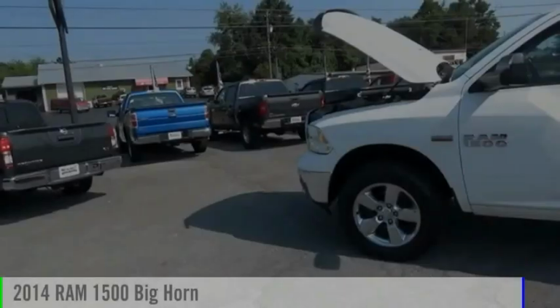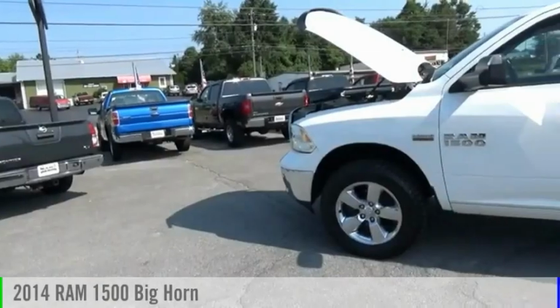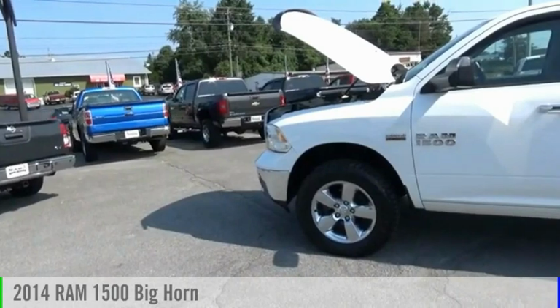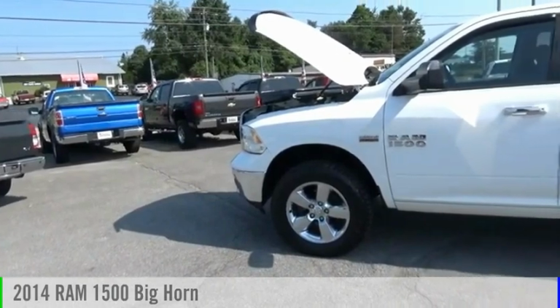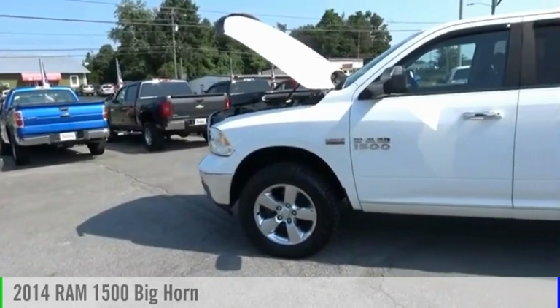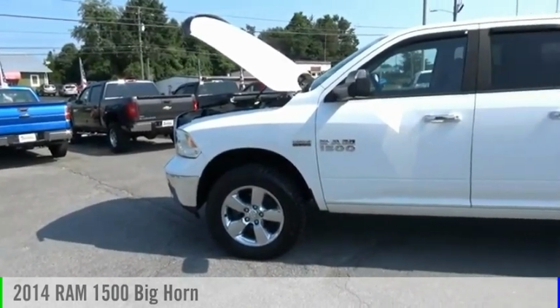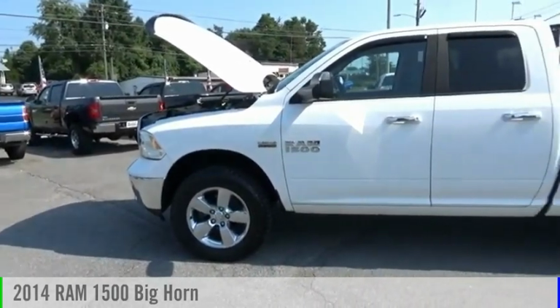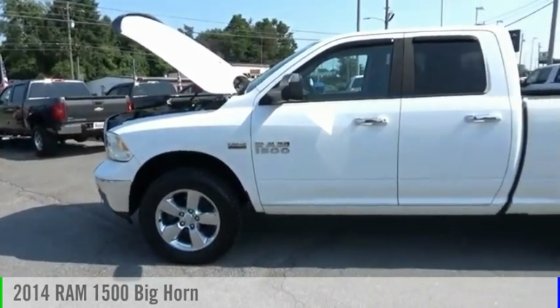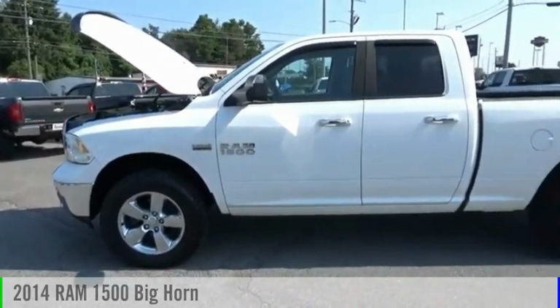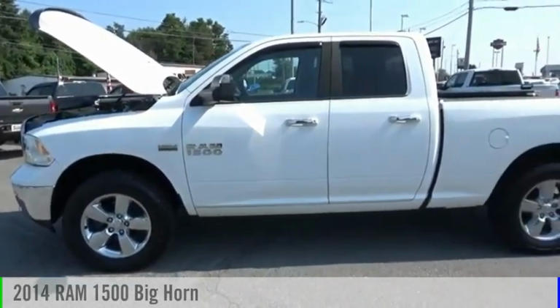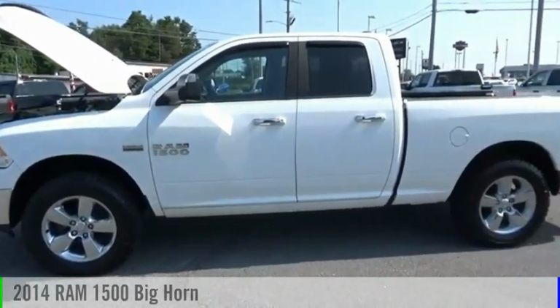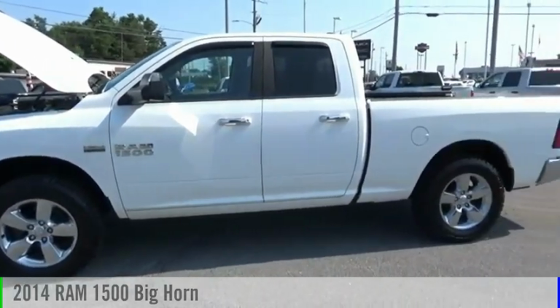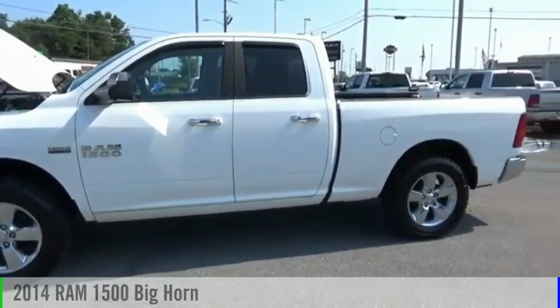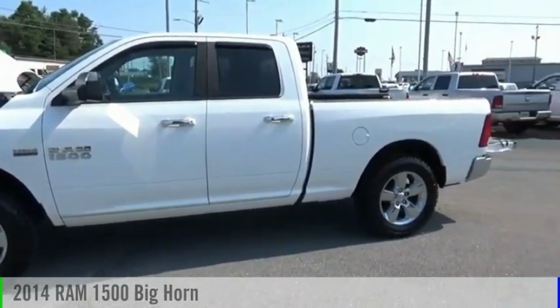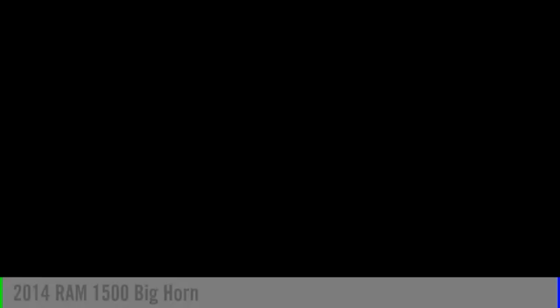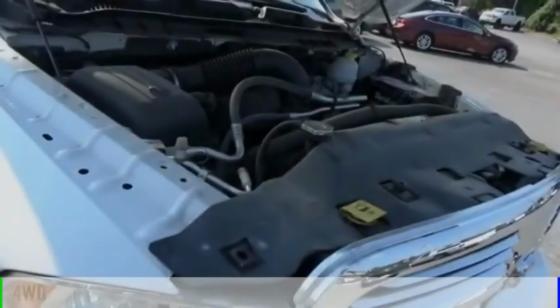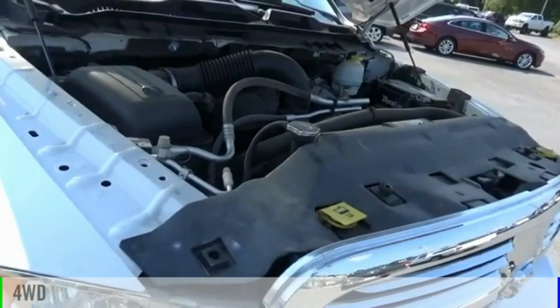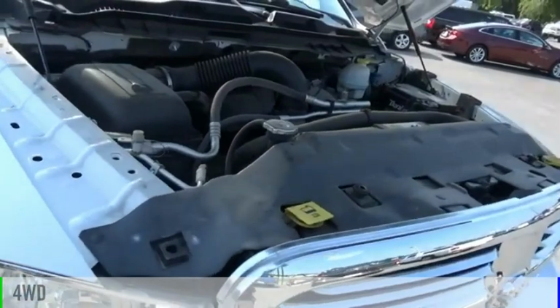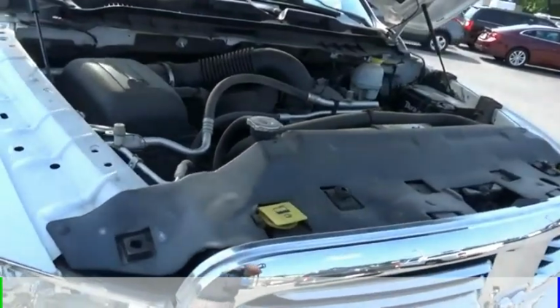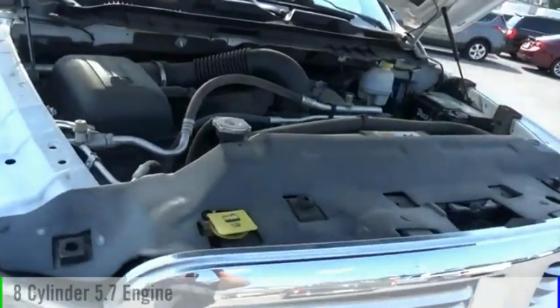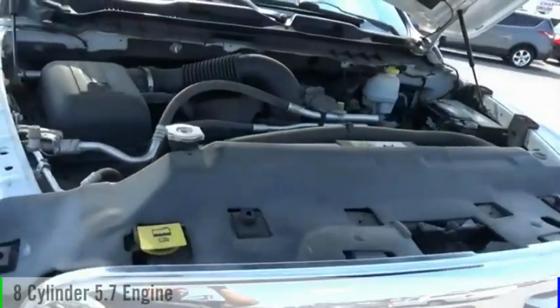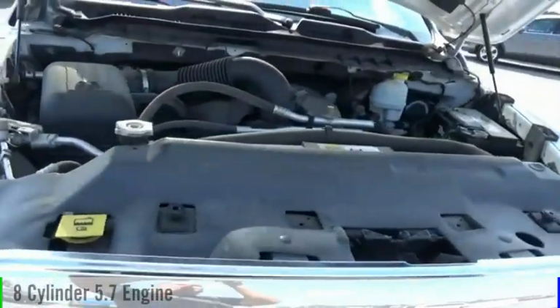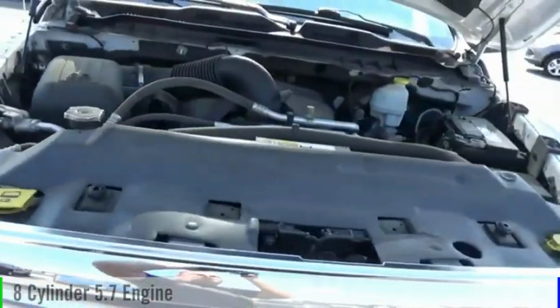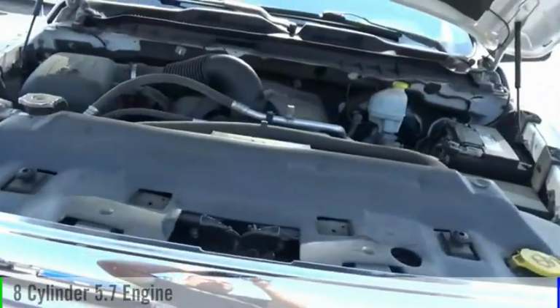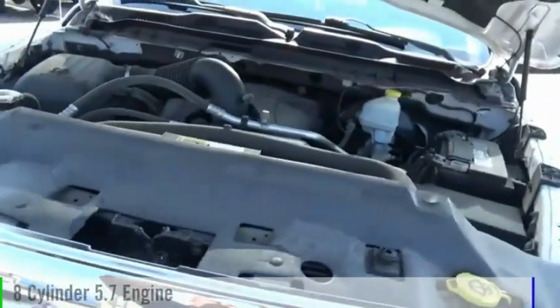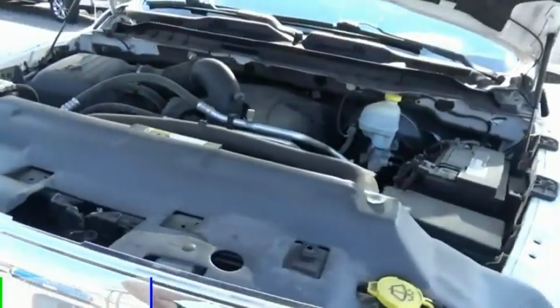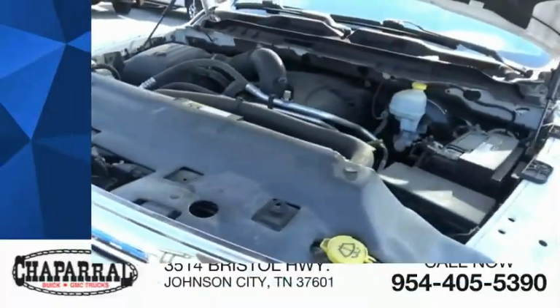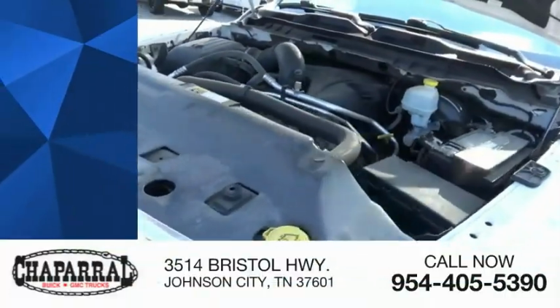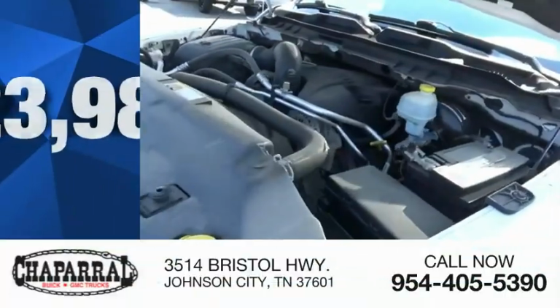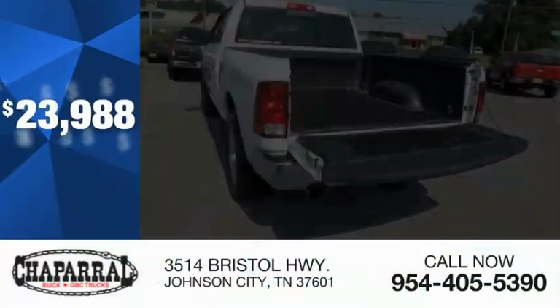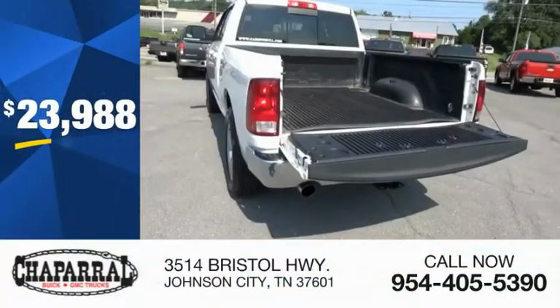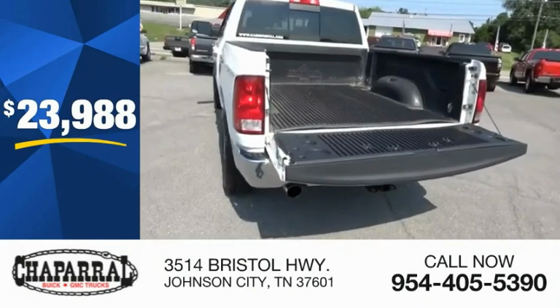We are pleased to show you the 2014 1500. This vehicle is powered by a four-wheel drive, eight-cylinder, 5.7-liter engine, and is priced below $25,000.